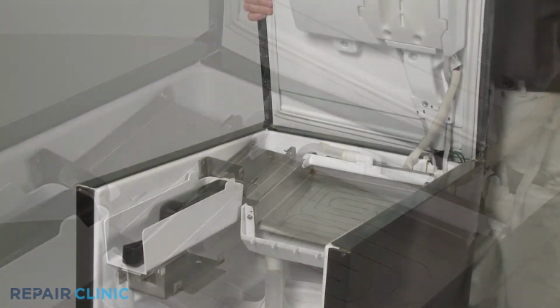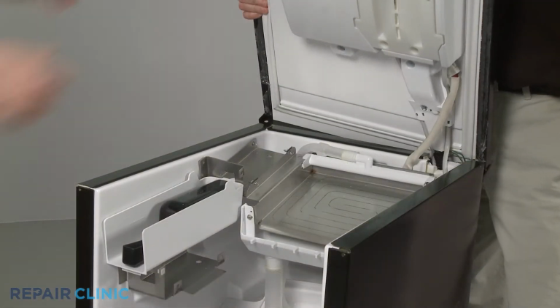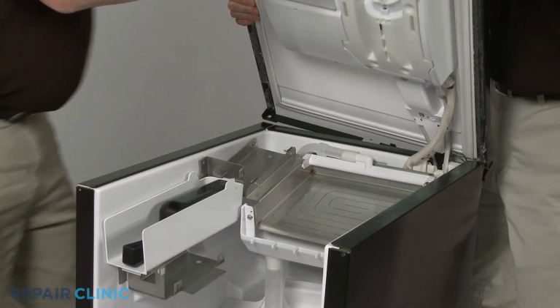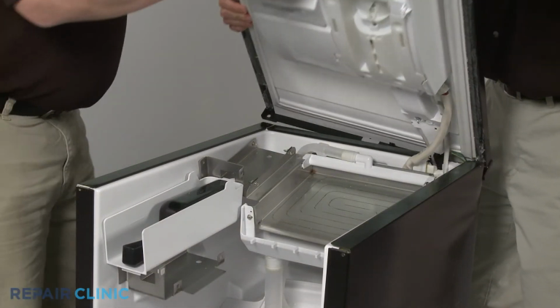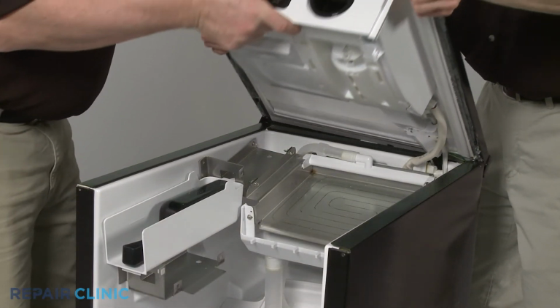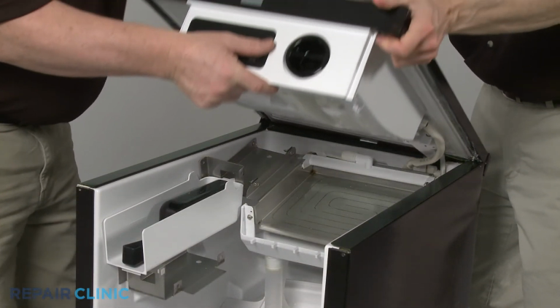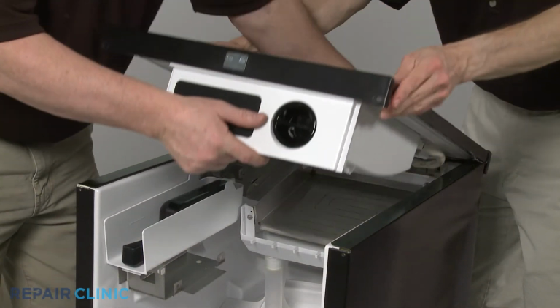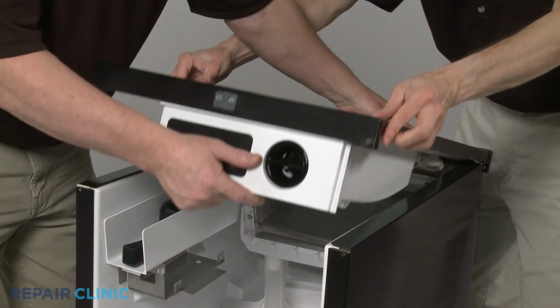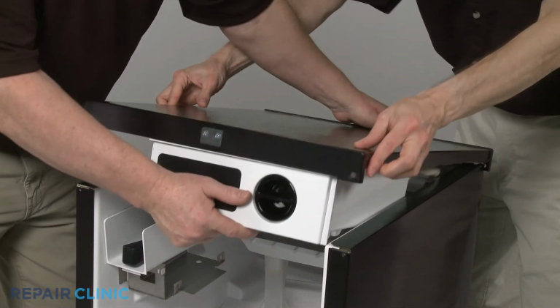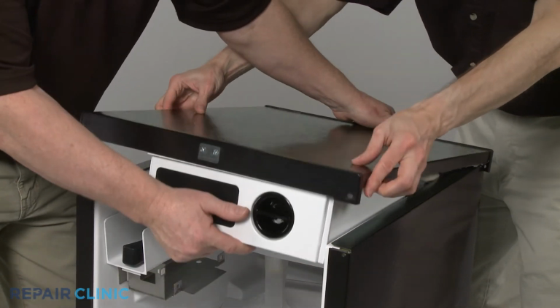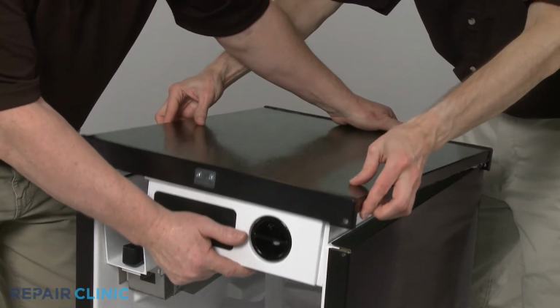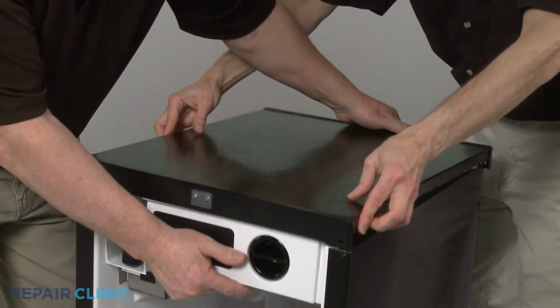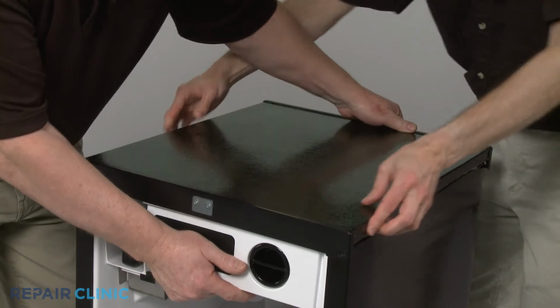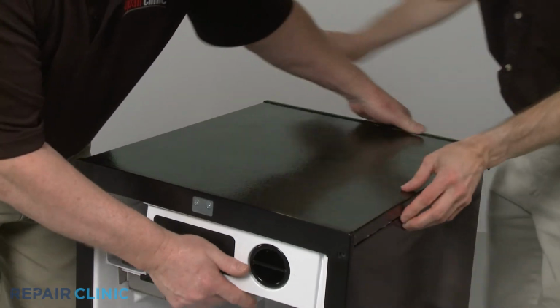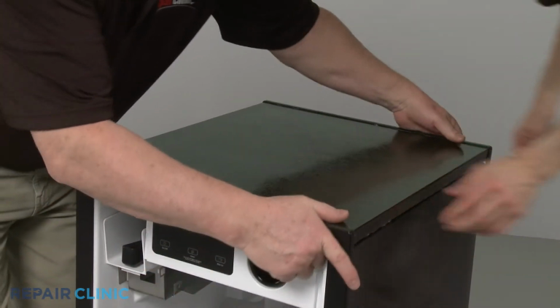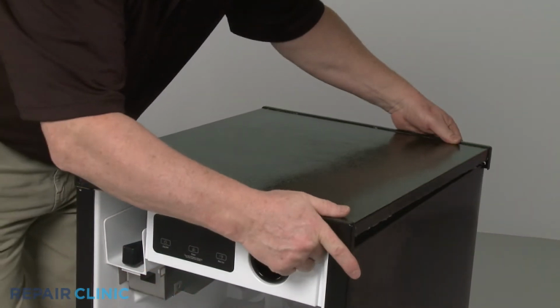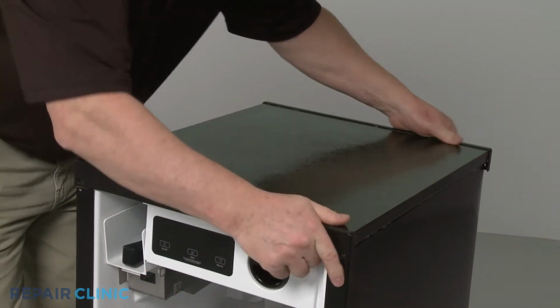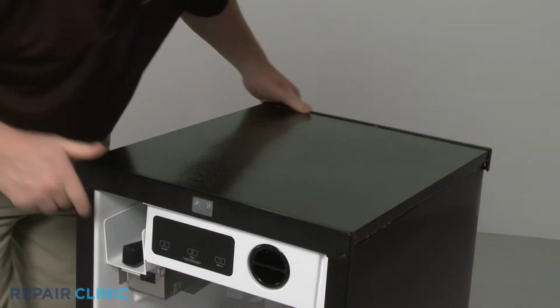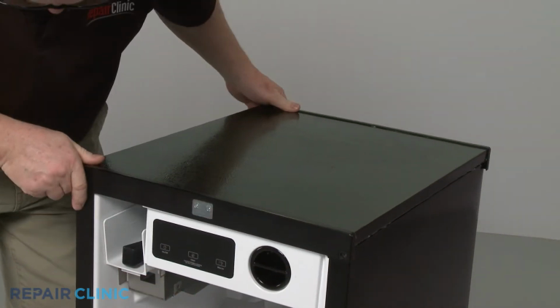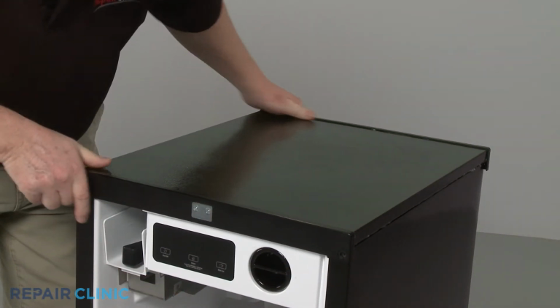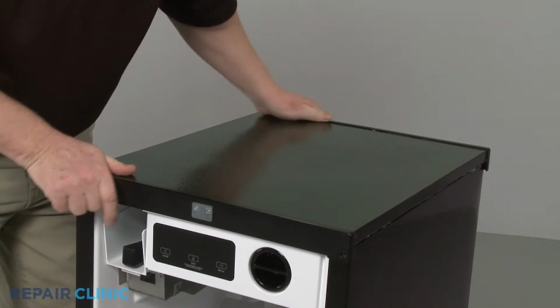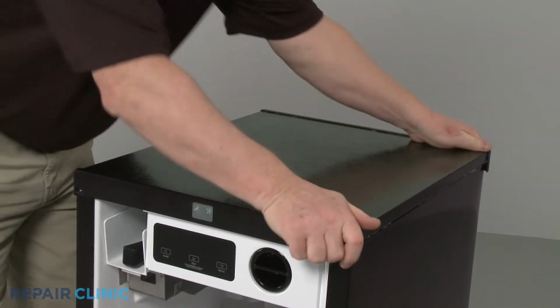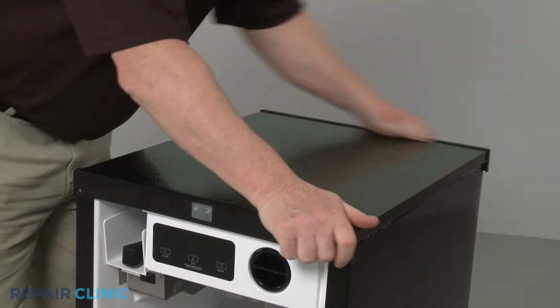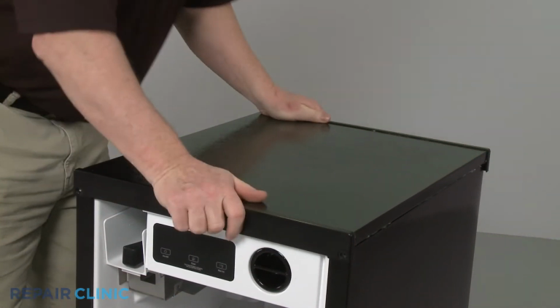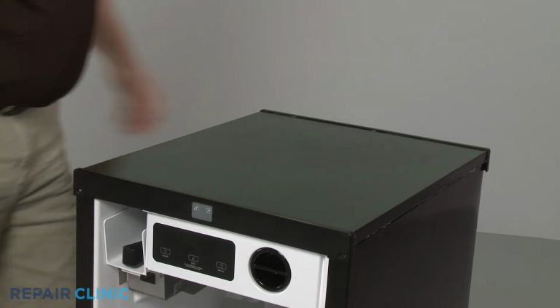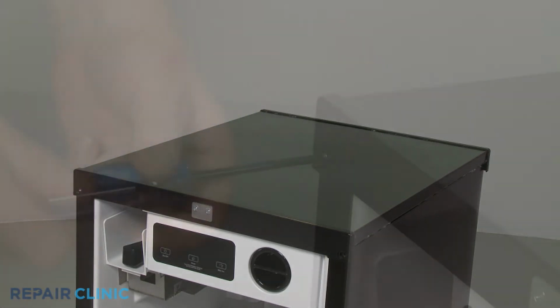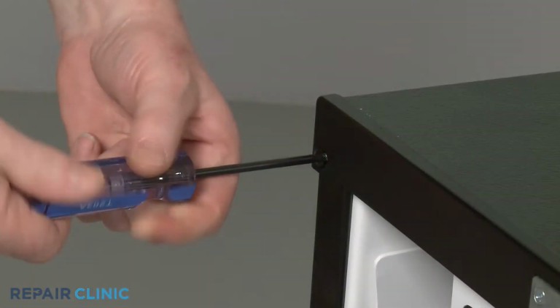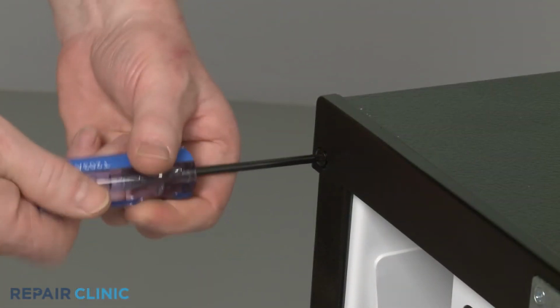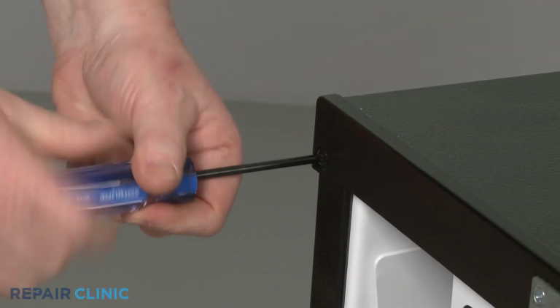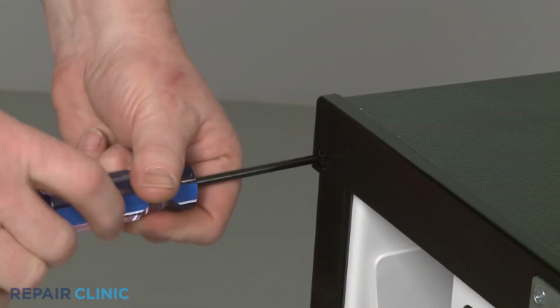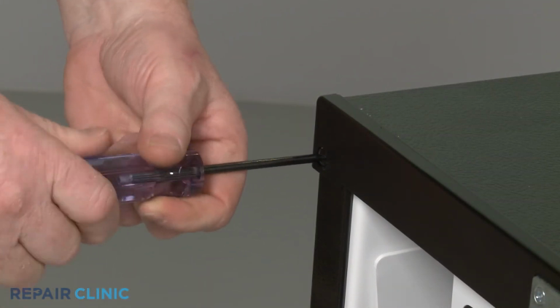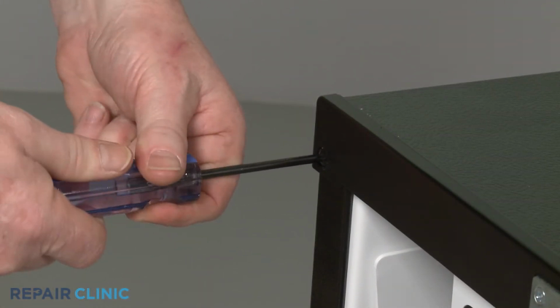Re-position the top panel and re-thread the screws in the front and rear.